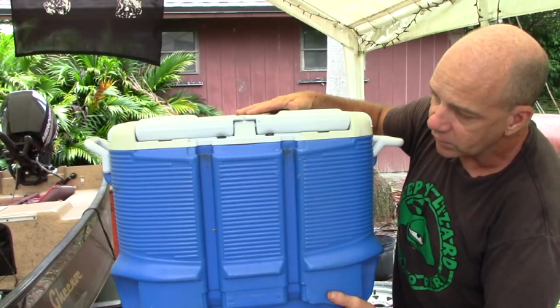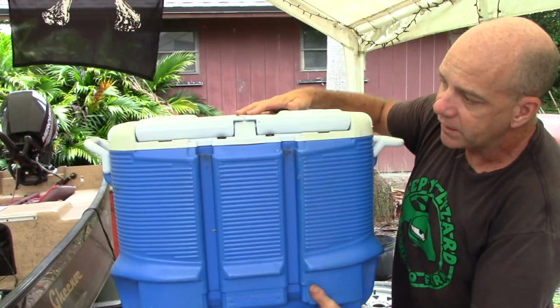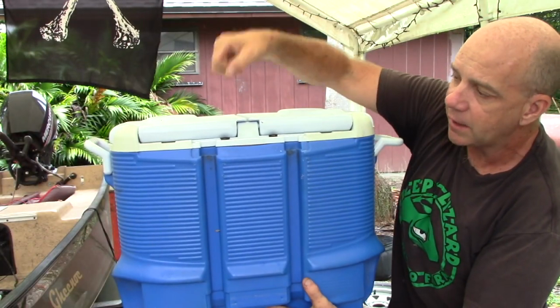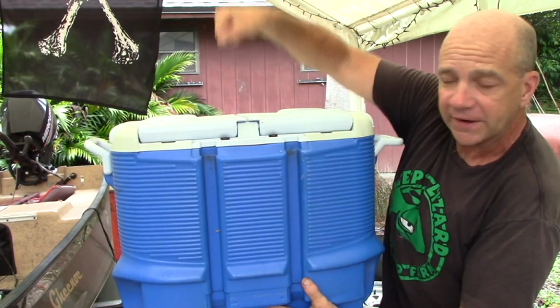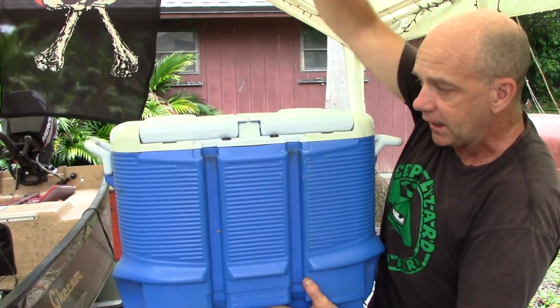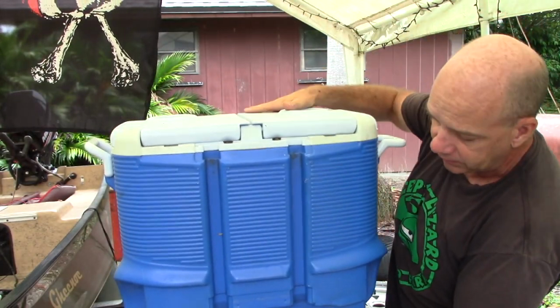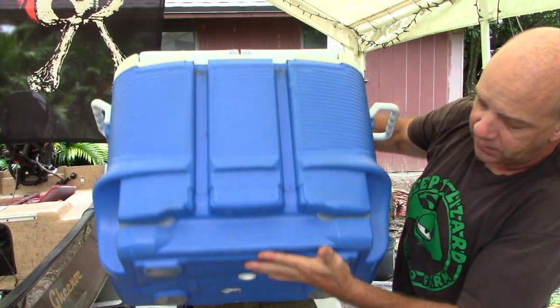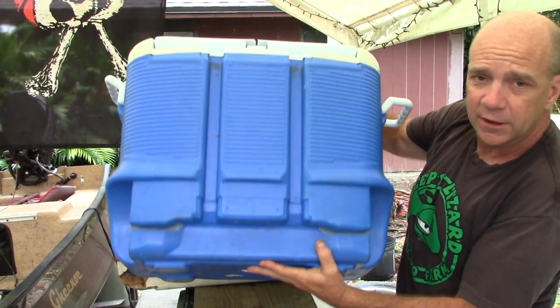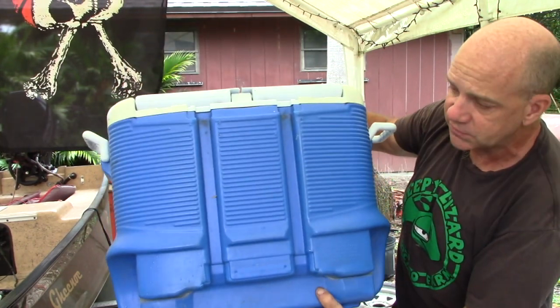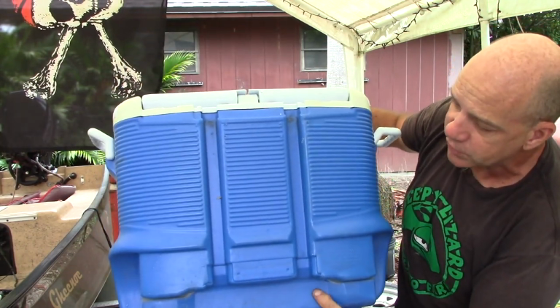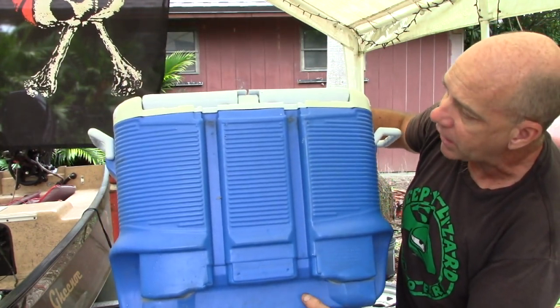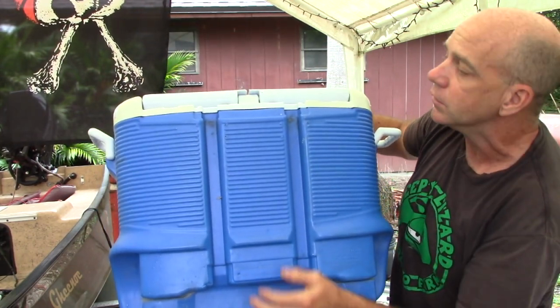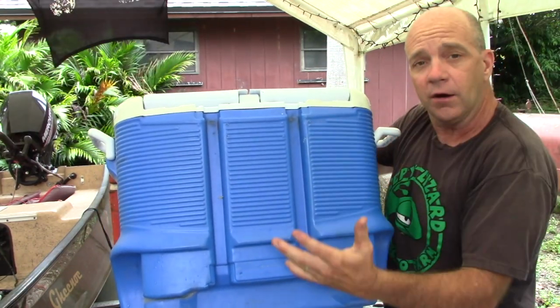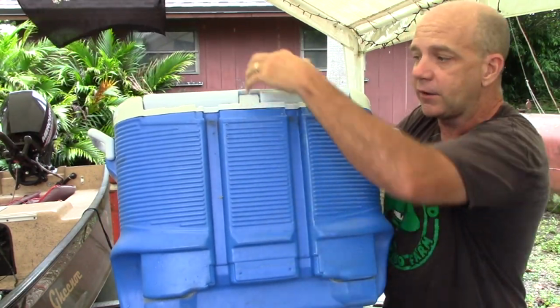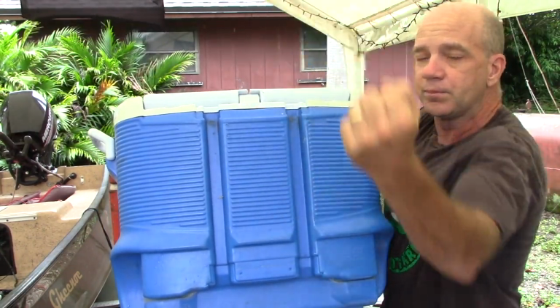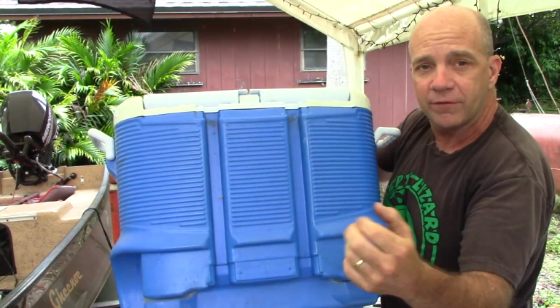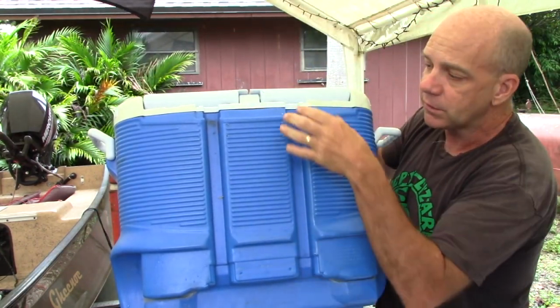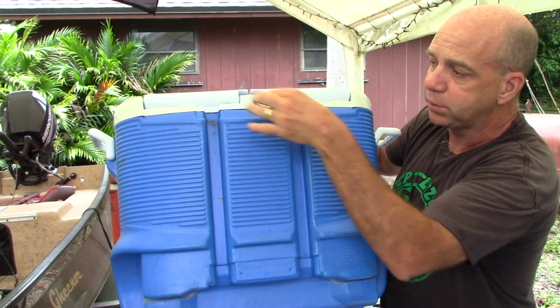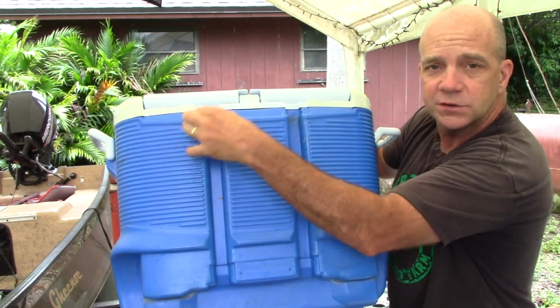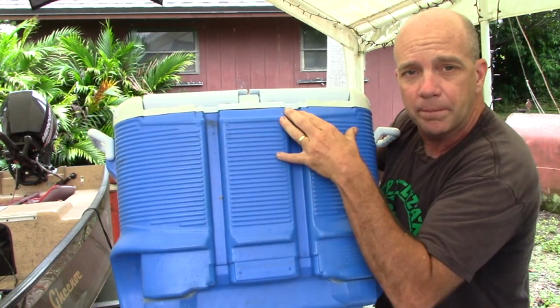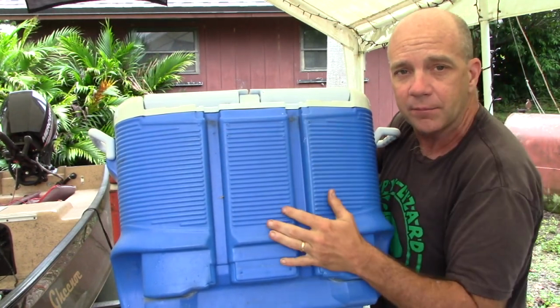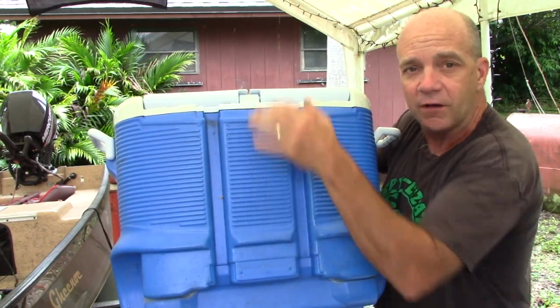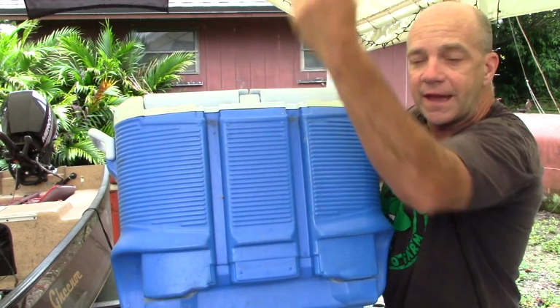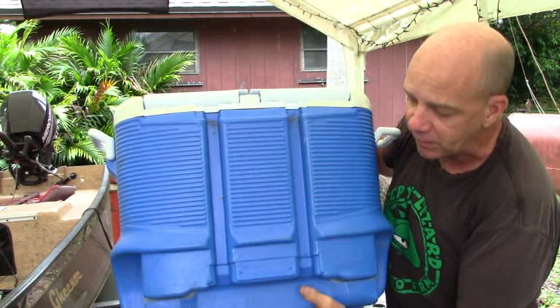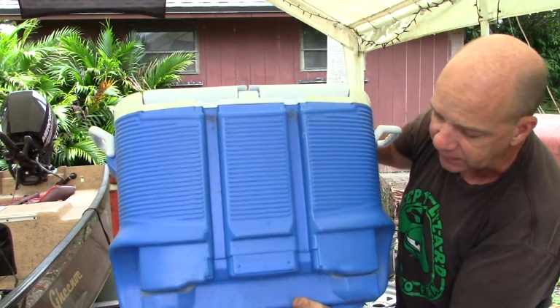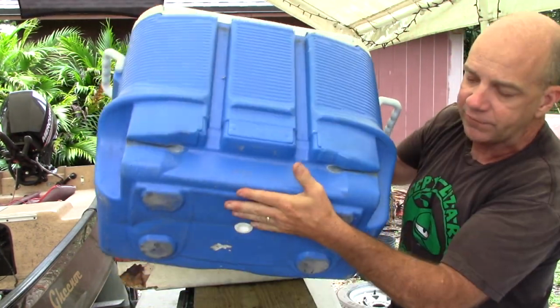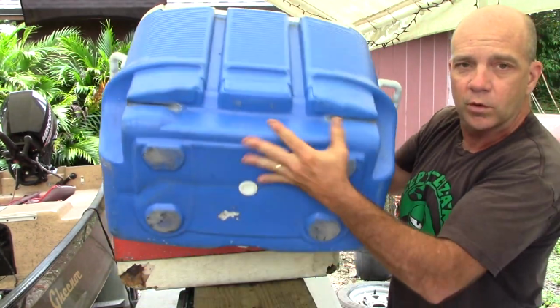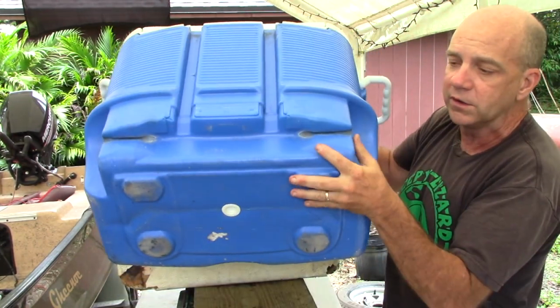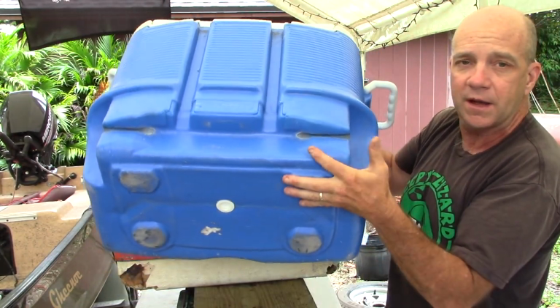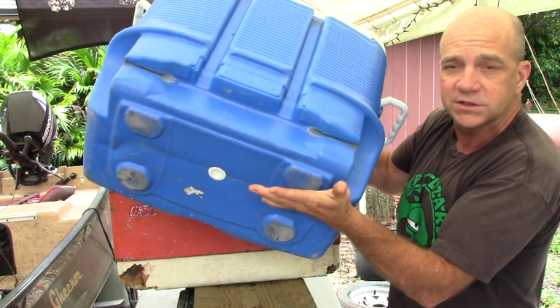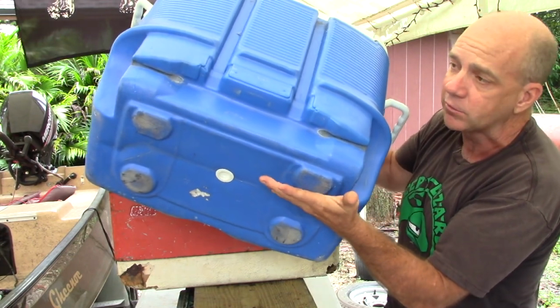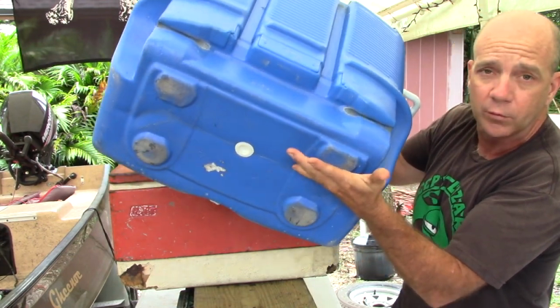Or this one here, it came with a fancy handle and a set of wheels so you could drag it behind you. The carrying handle ripped off, so I plated it and screwed it back on myself, and then that ripped off again. And then eventually one of the wheels came out, so I just had to remove the wheels.